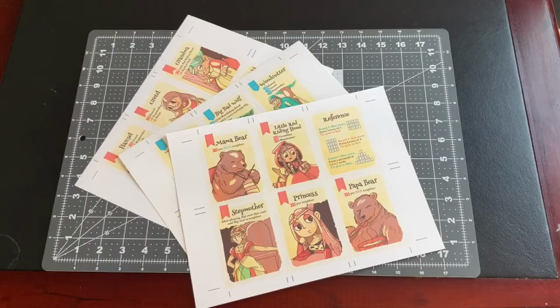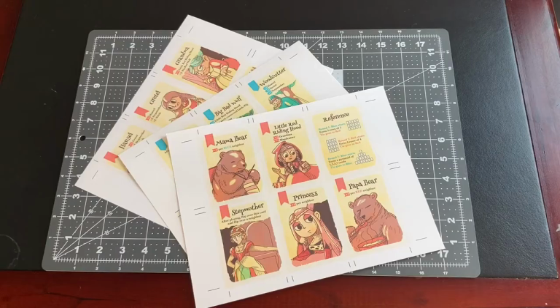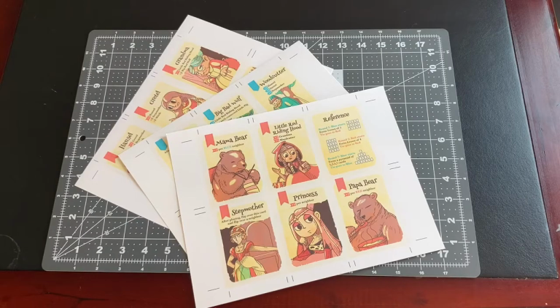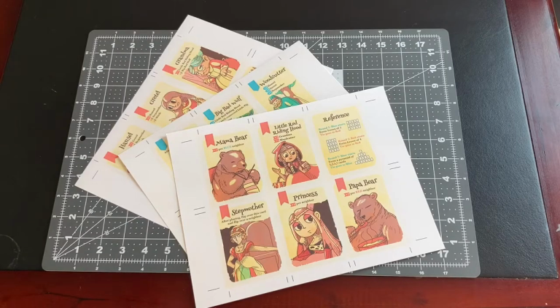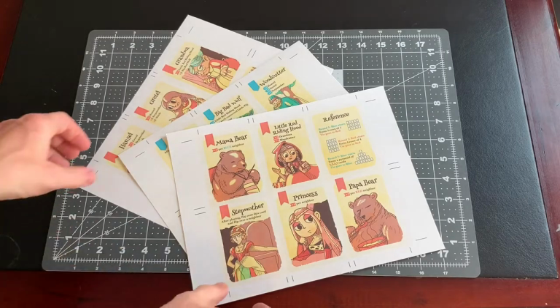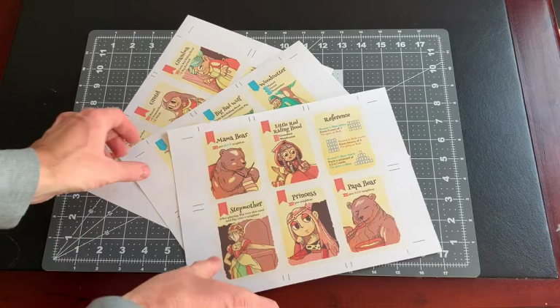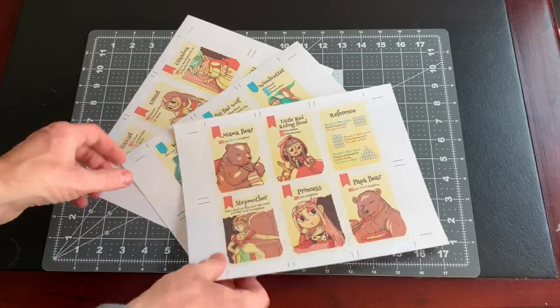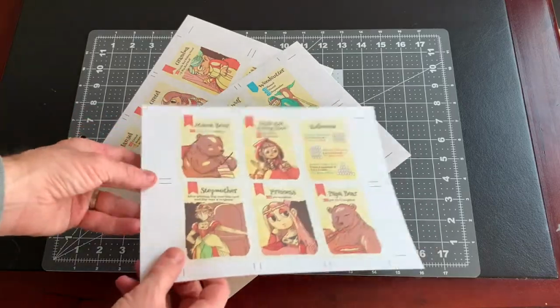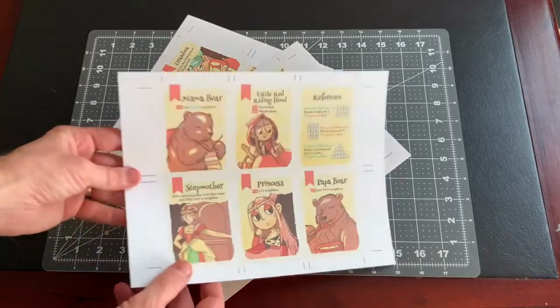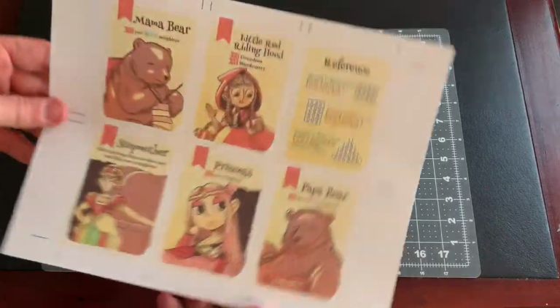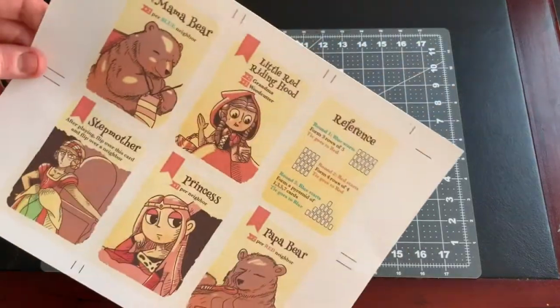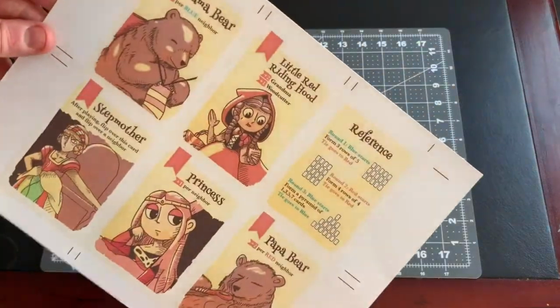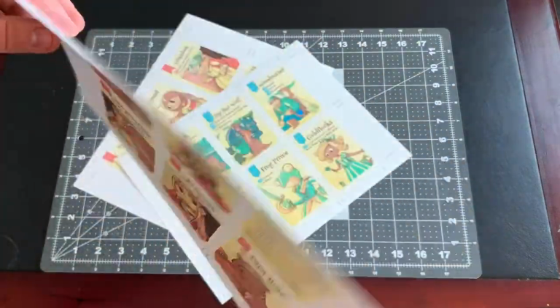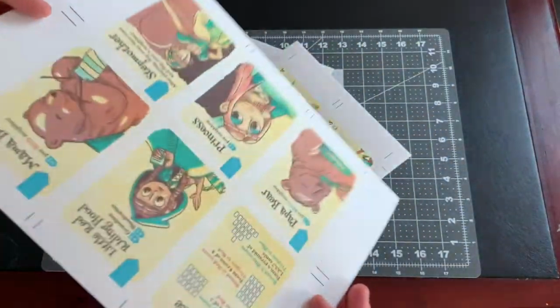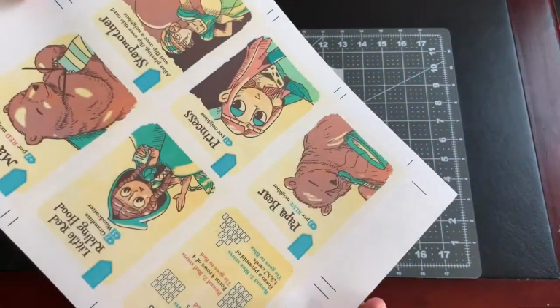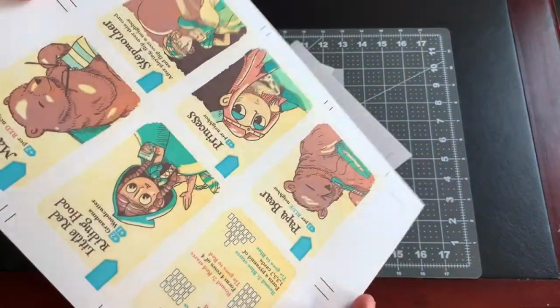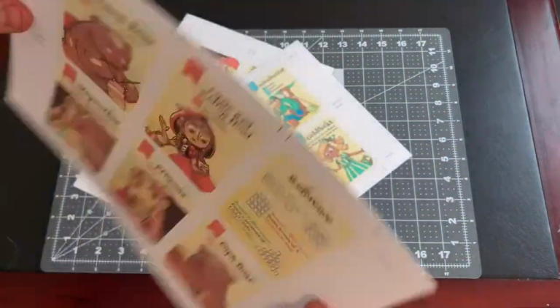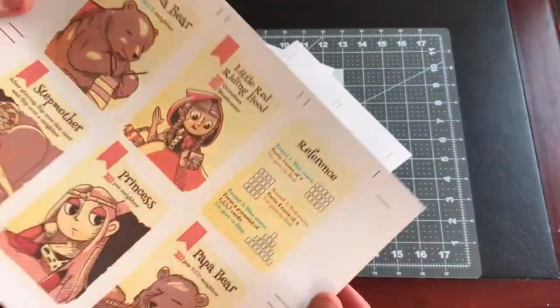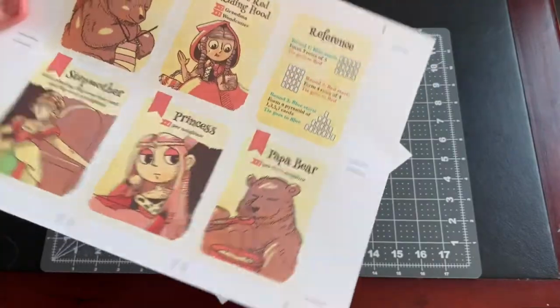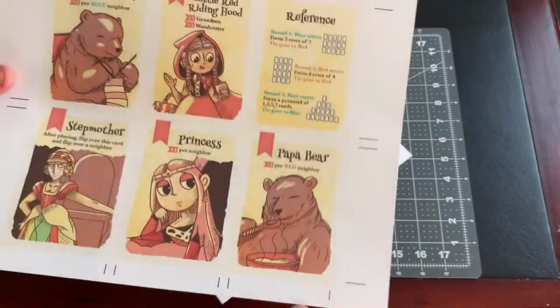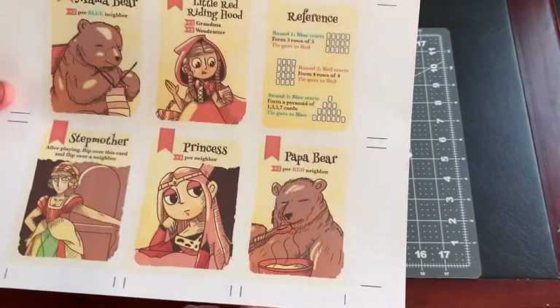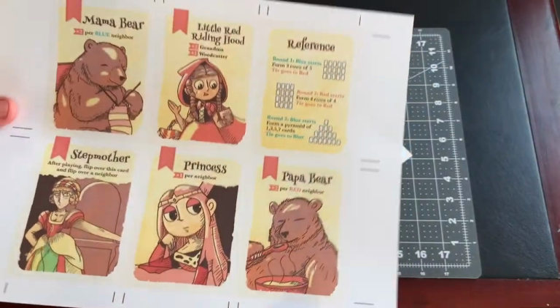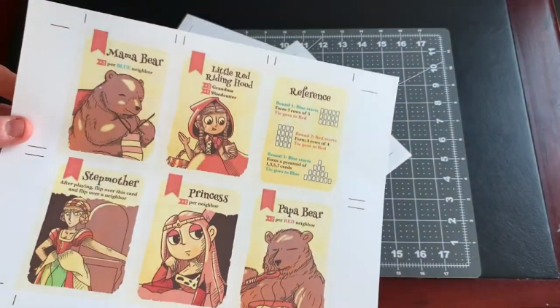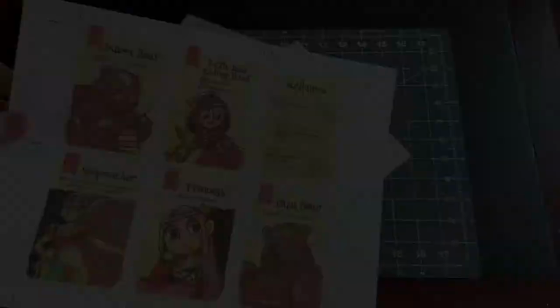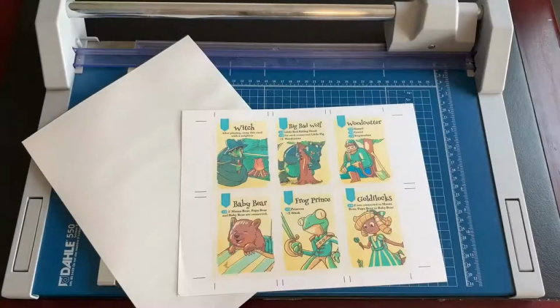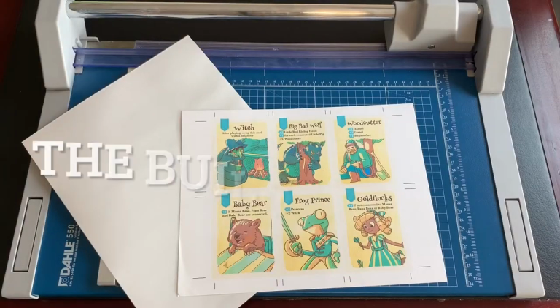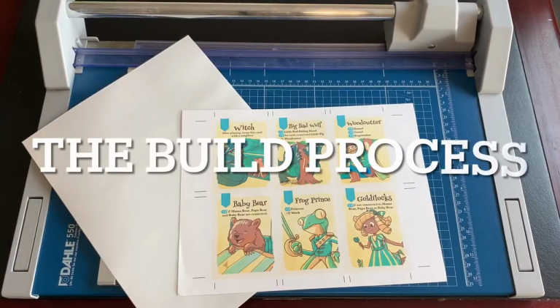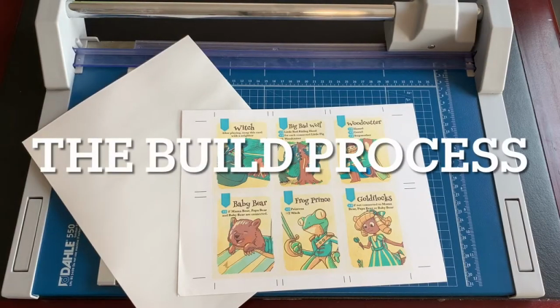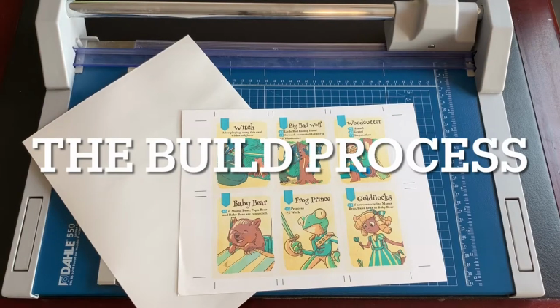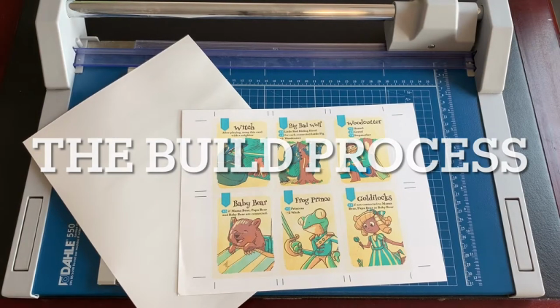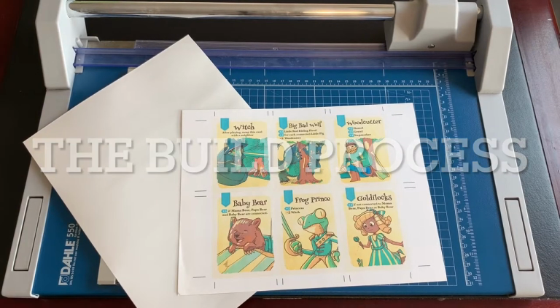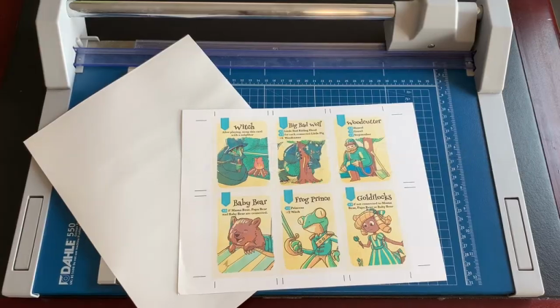Once you've printed out your double-sided cards on the card stock, you're ready to go. I'm using Wonder Tales from Button Shy Games as my example. Next, we will look at the steps to build the cards.